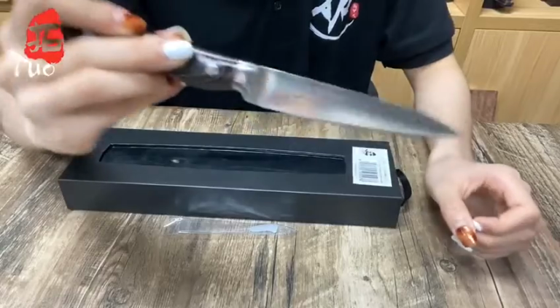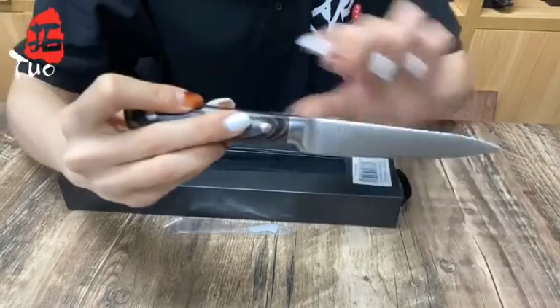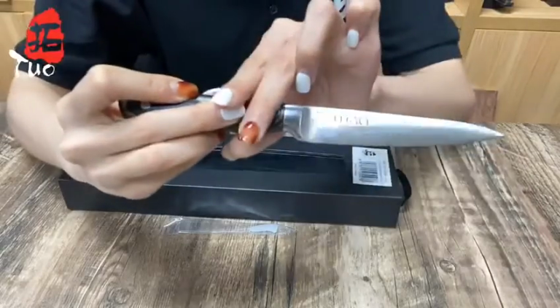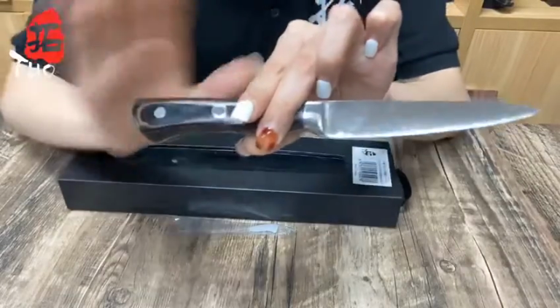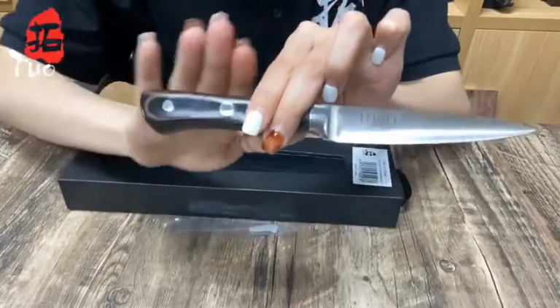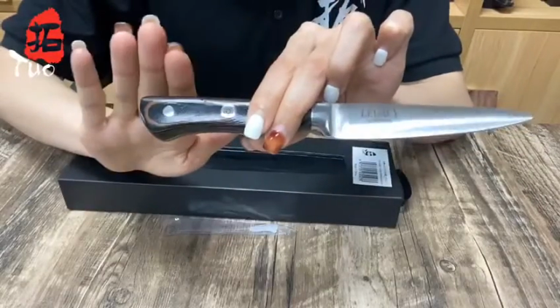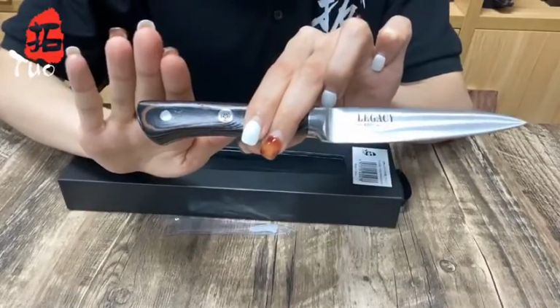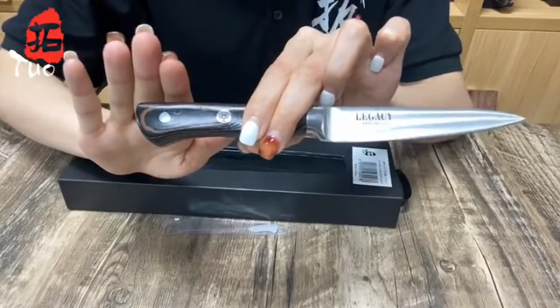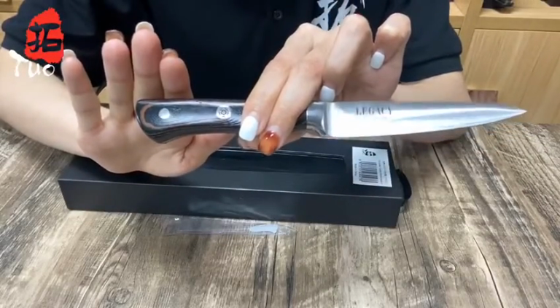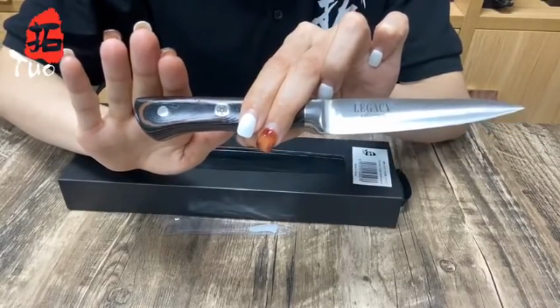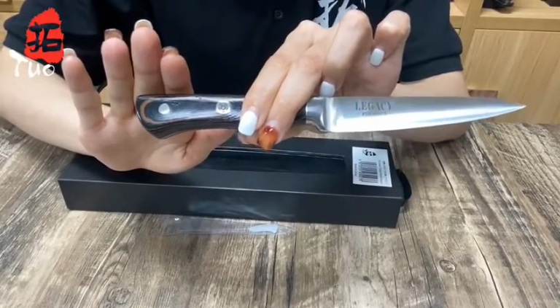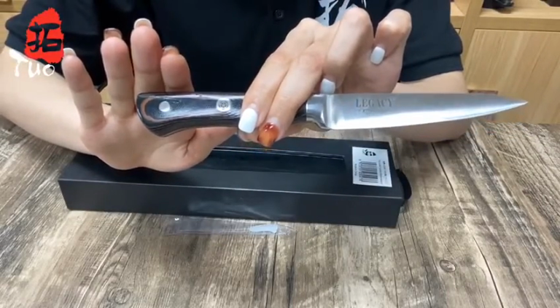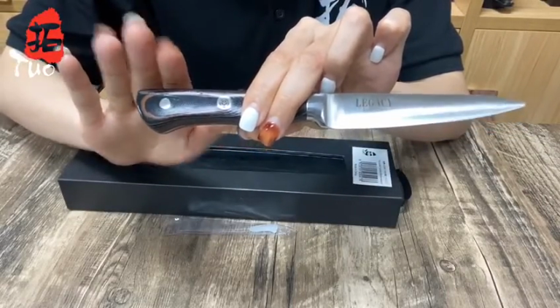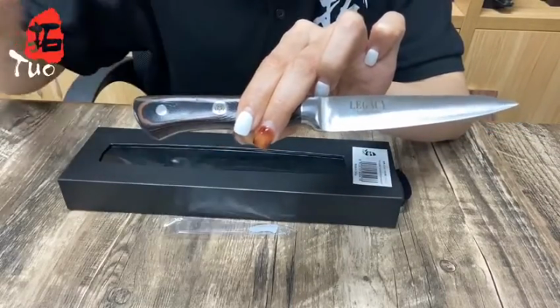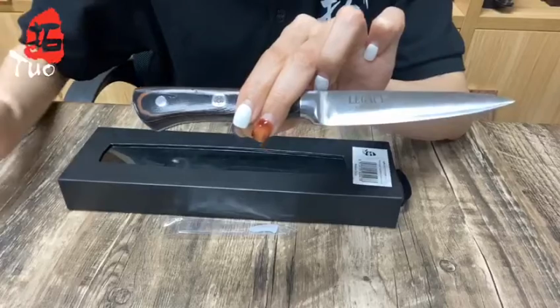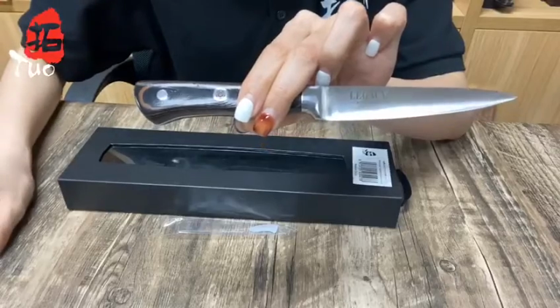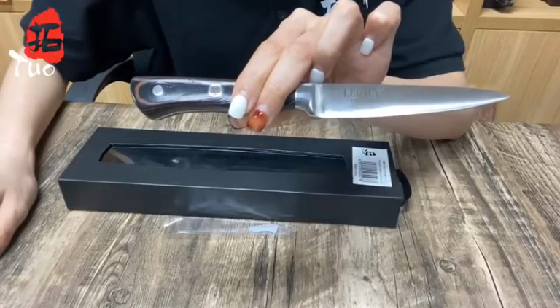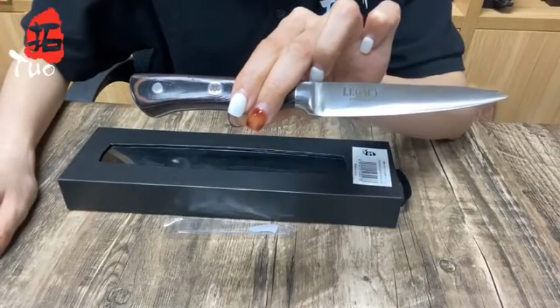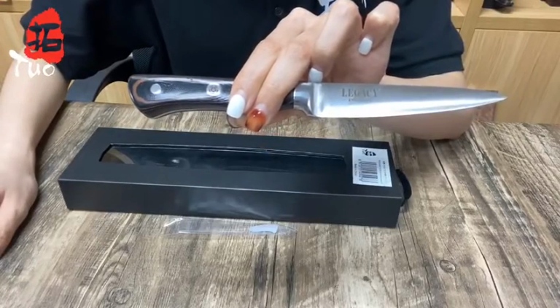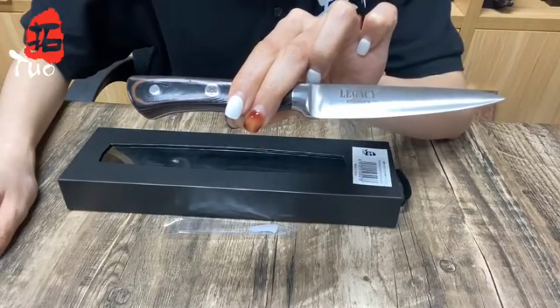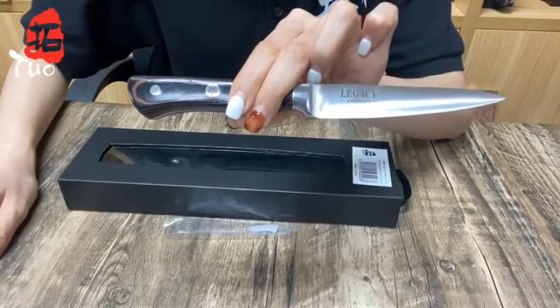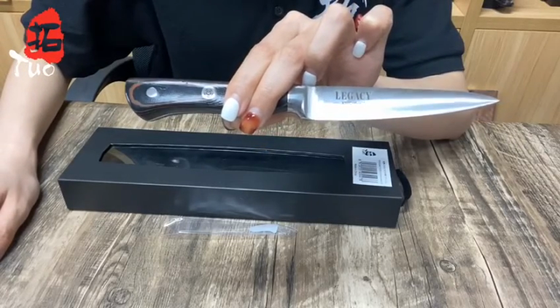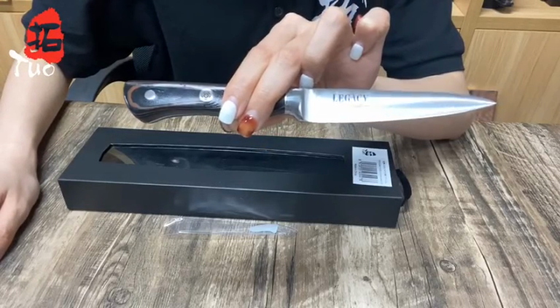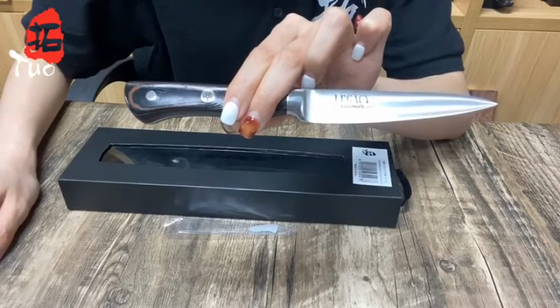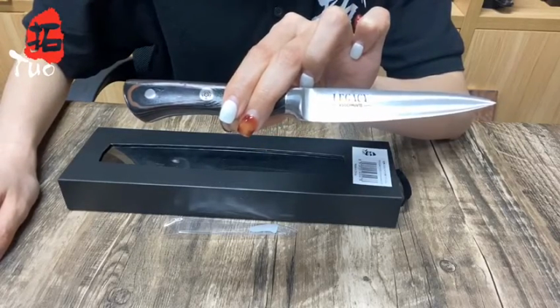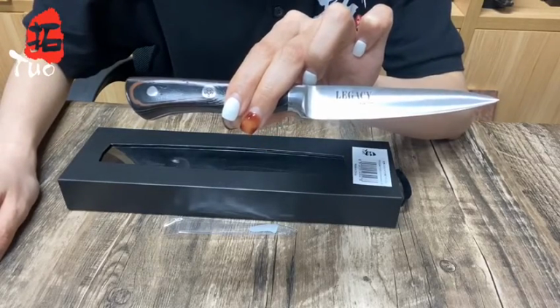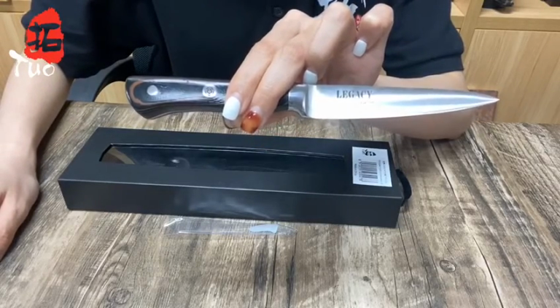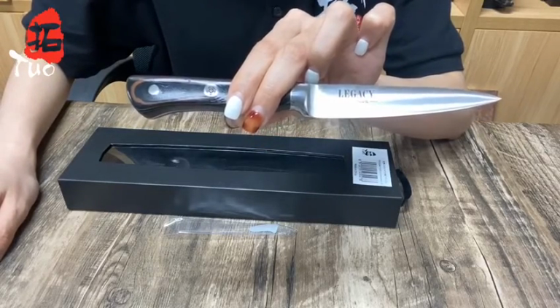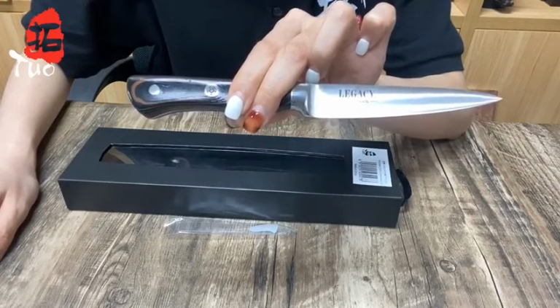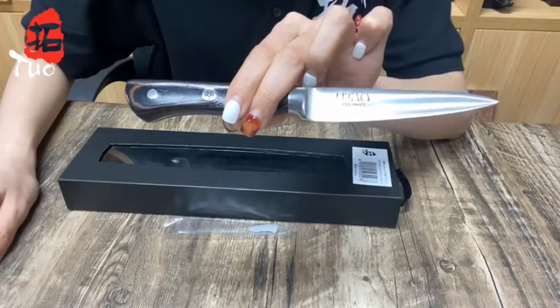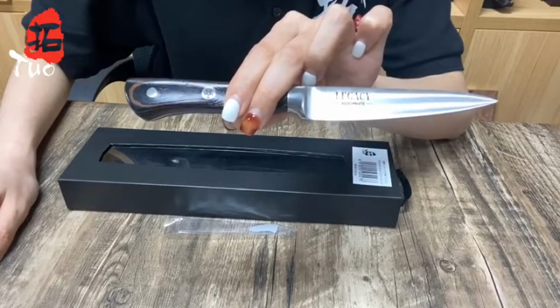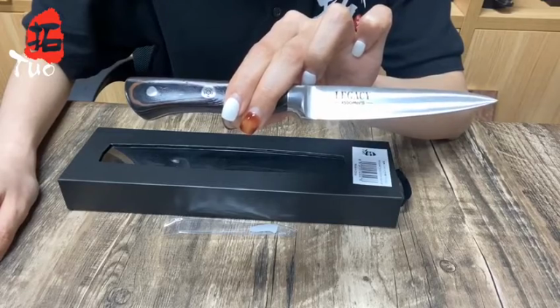The handle is made of G10 fiberglass composite materials that feature superior lasting properties. It's nearly immune to extreme temperature or humidity.